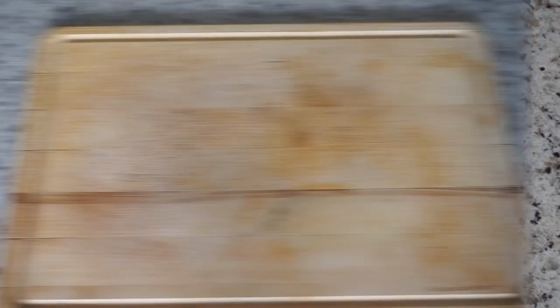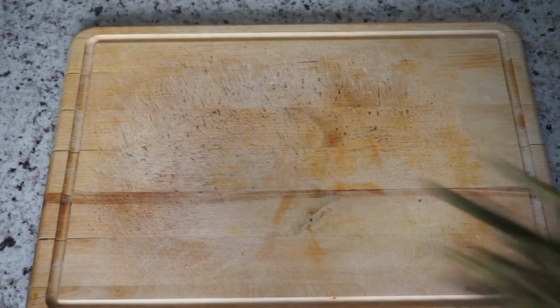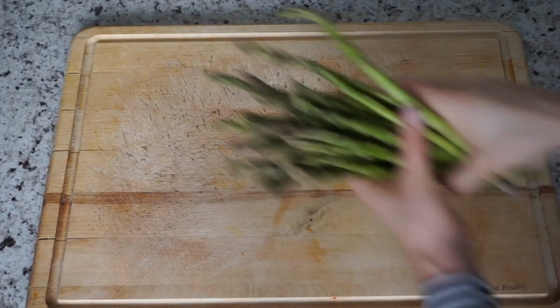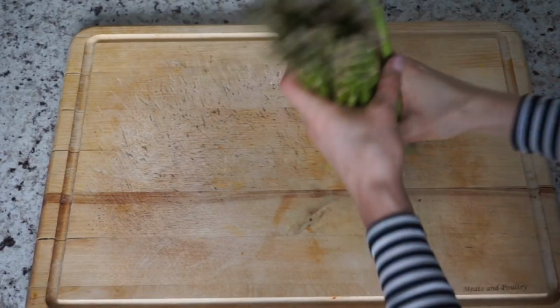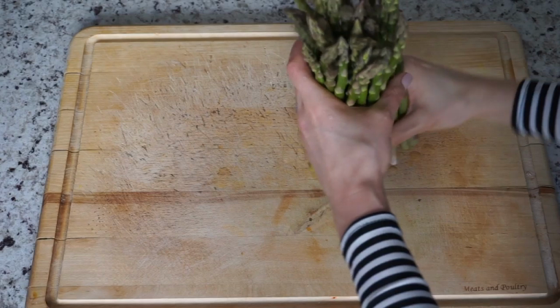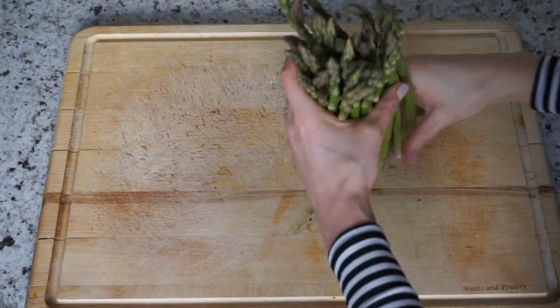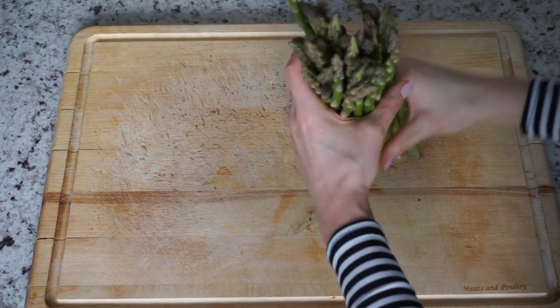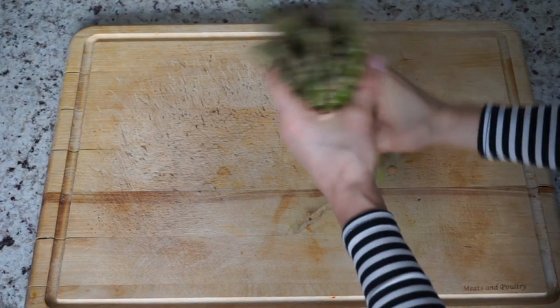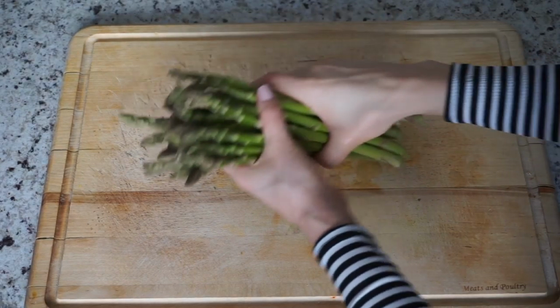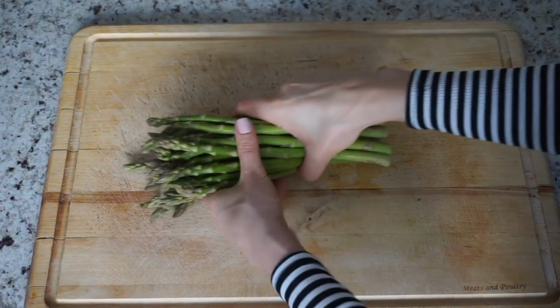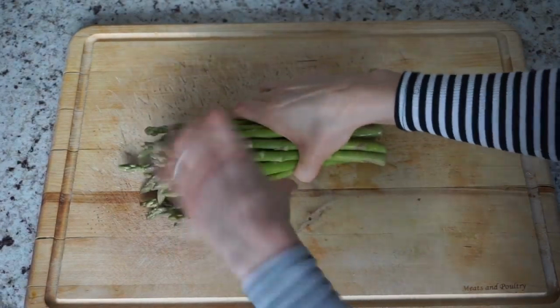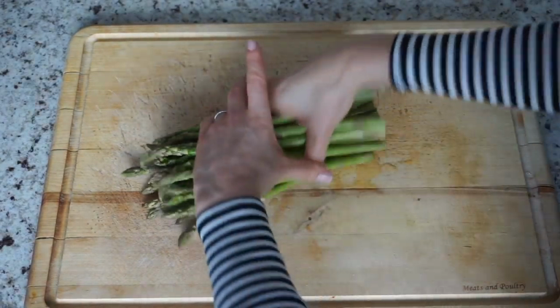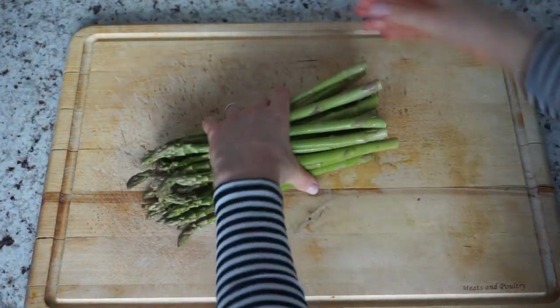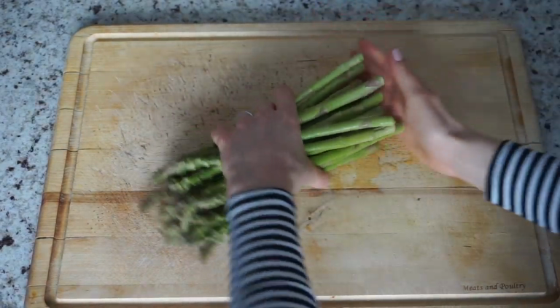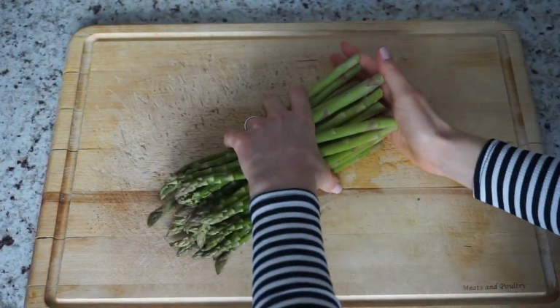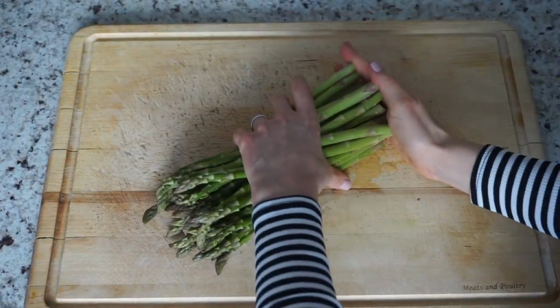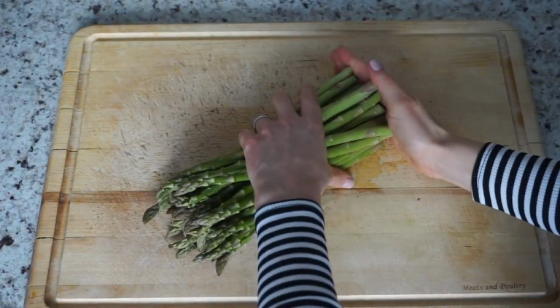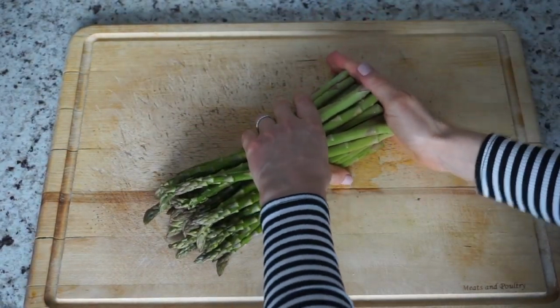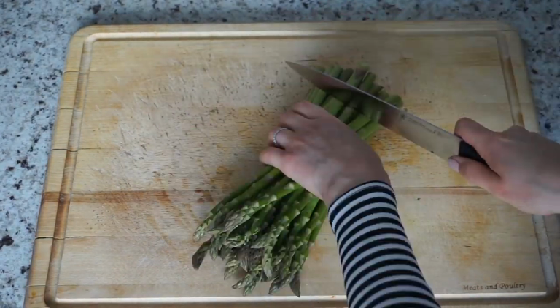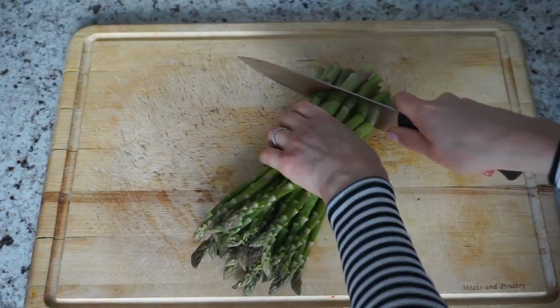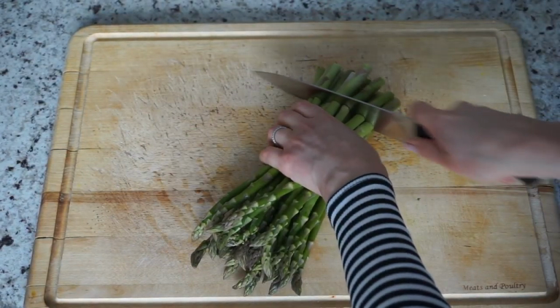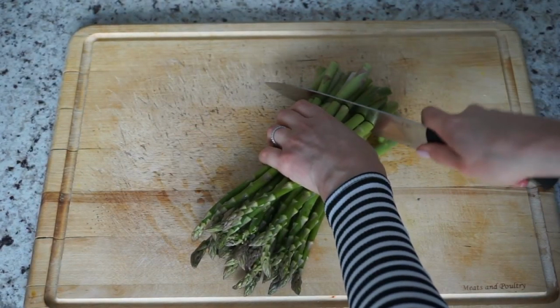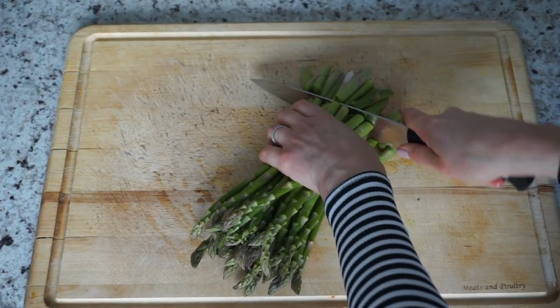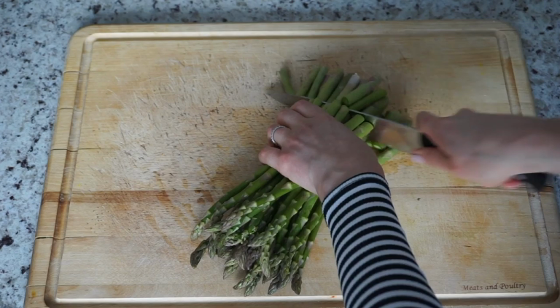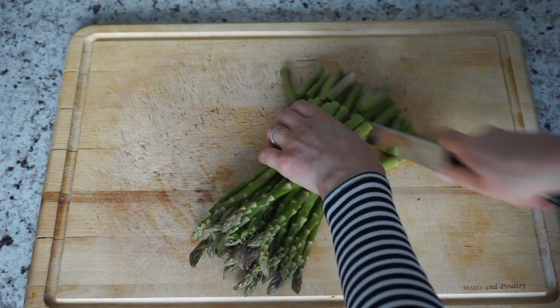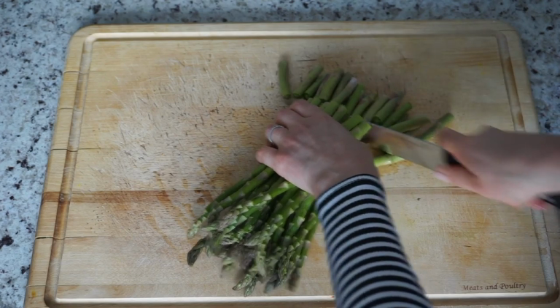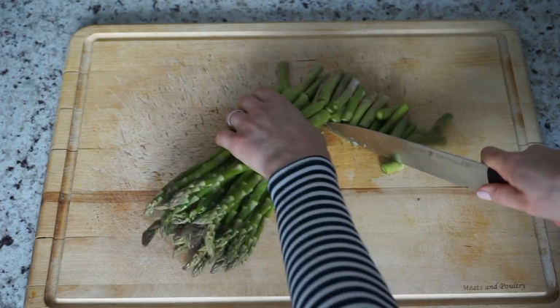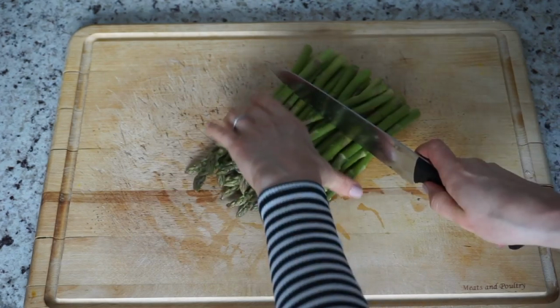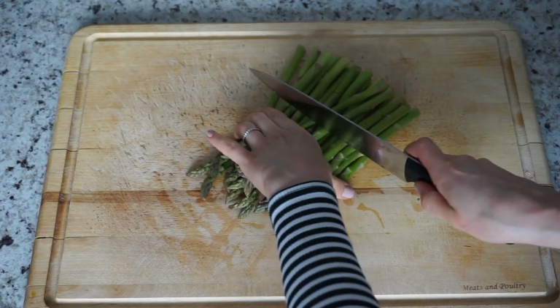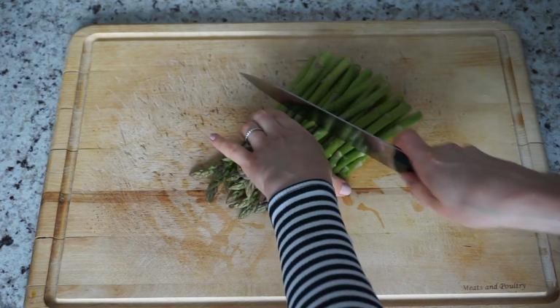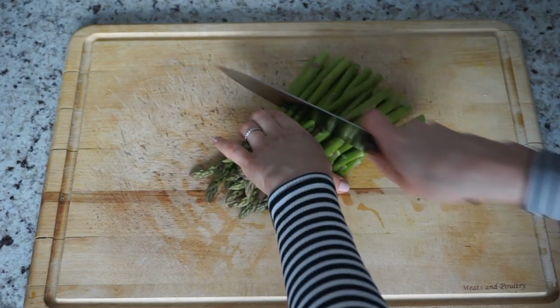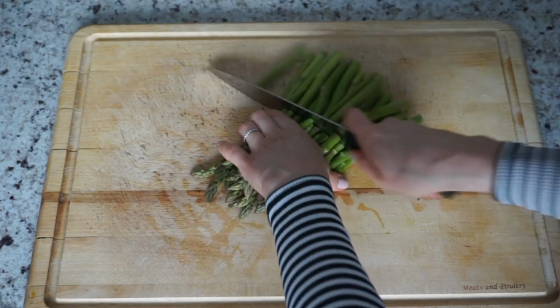Next up, asparagus — high in vitamins, minerals, antioxidants, and dietary fiber. First cut off the ends and then into halves and set them aside.